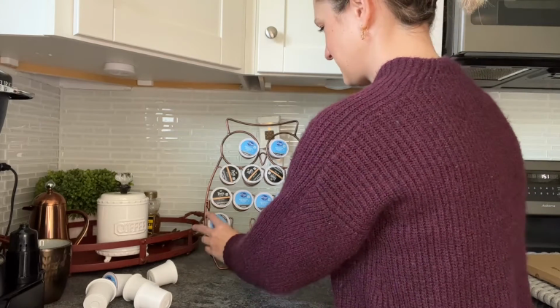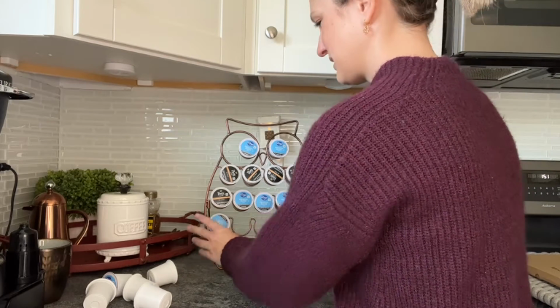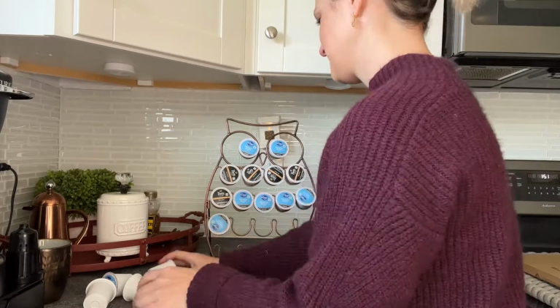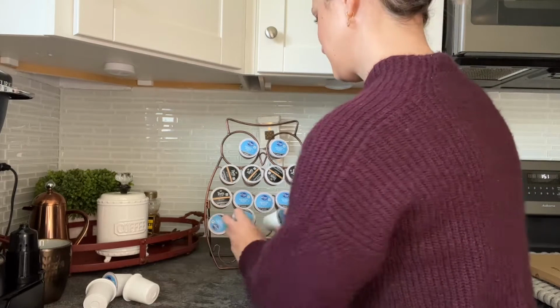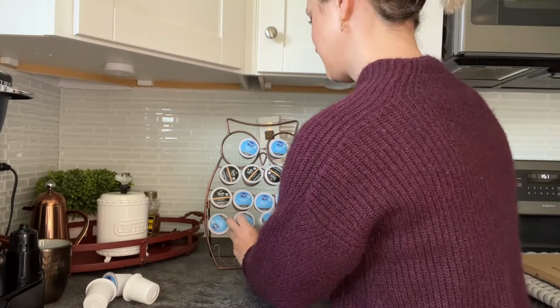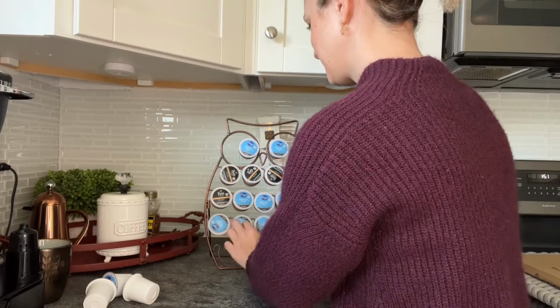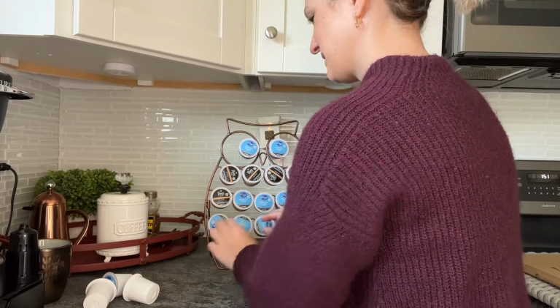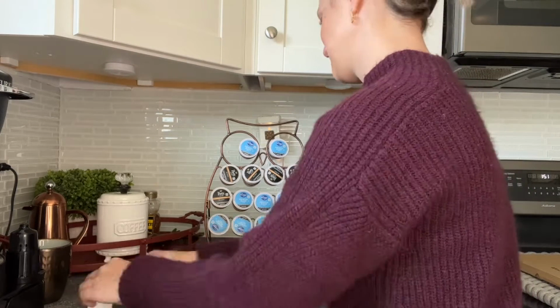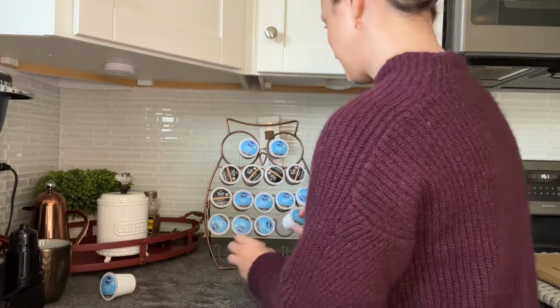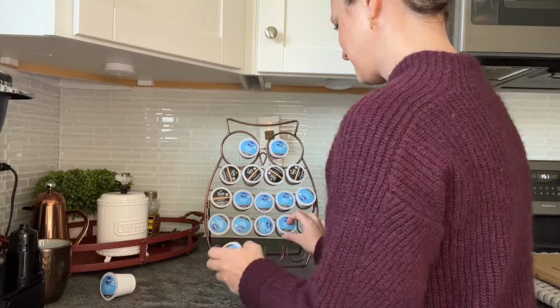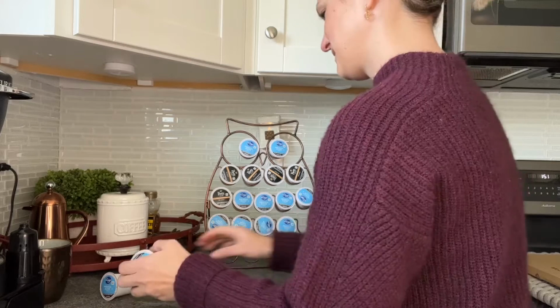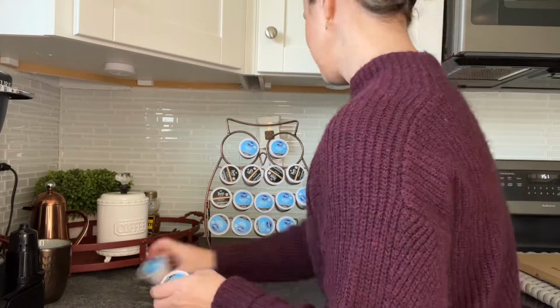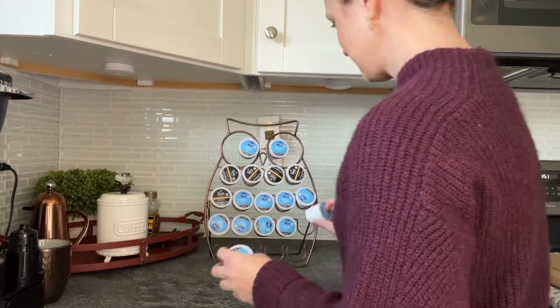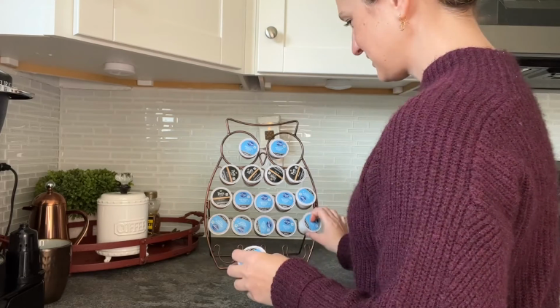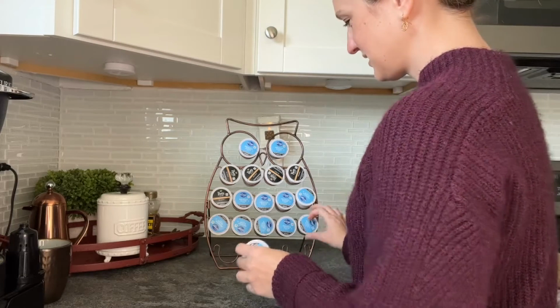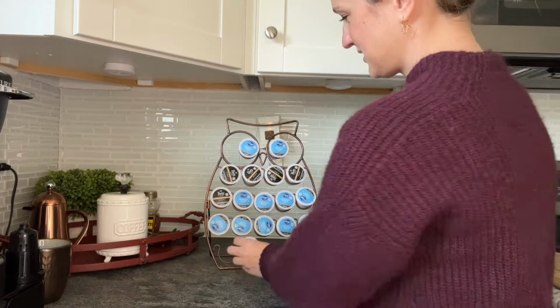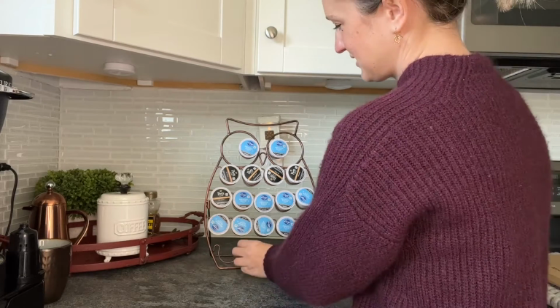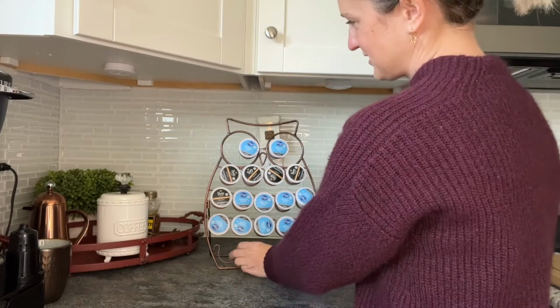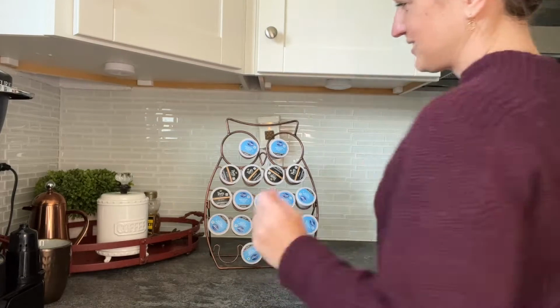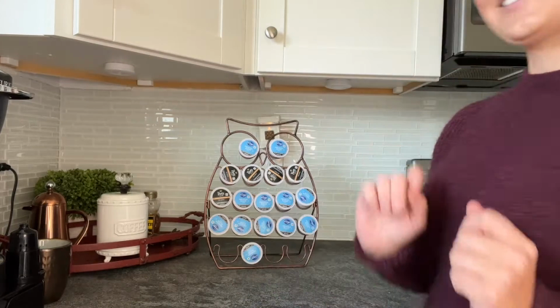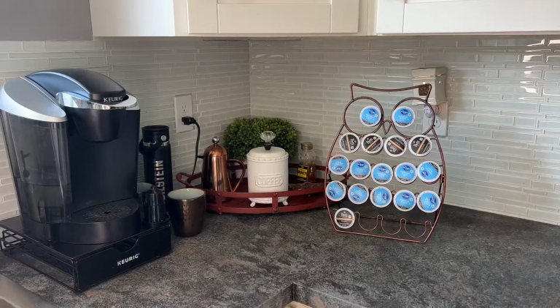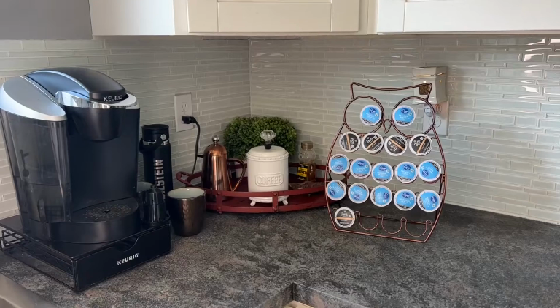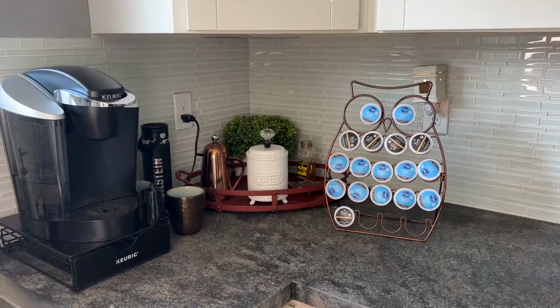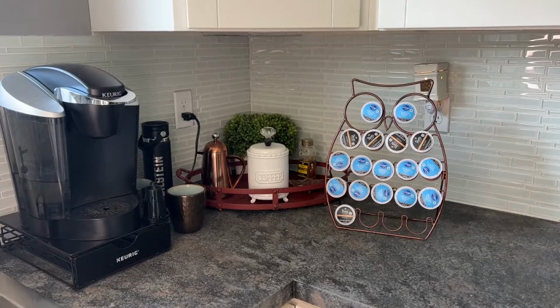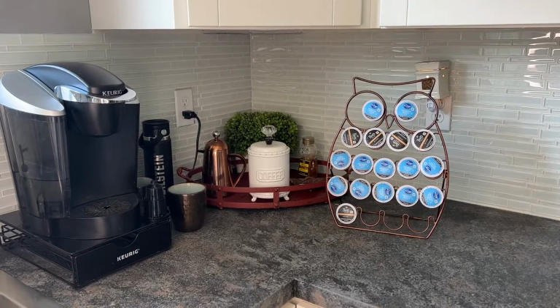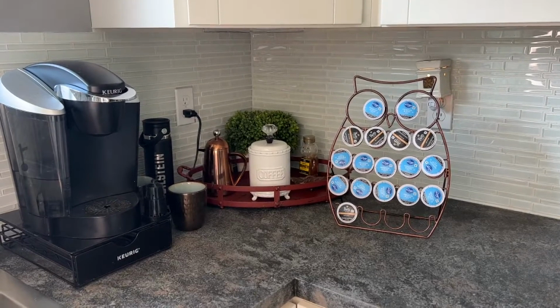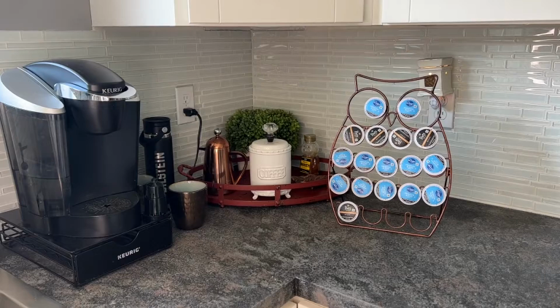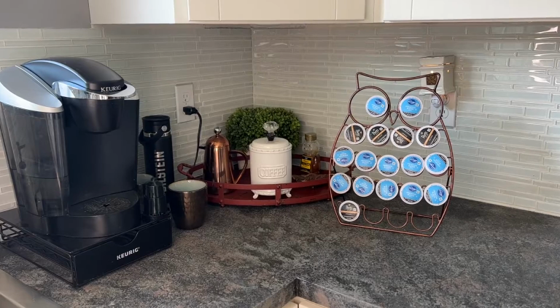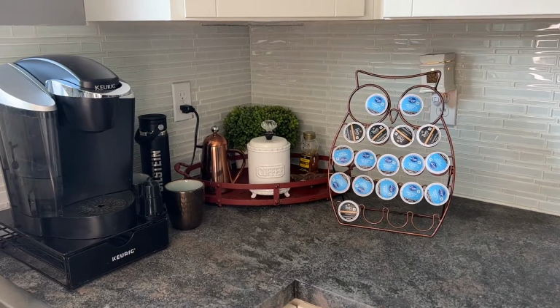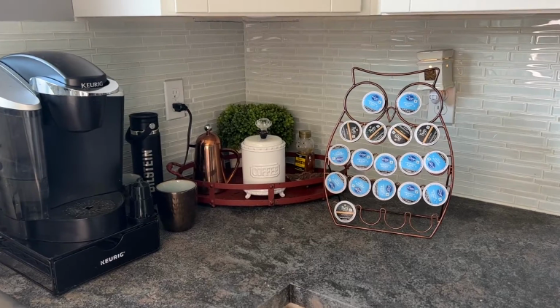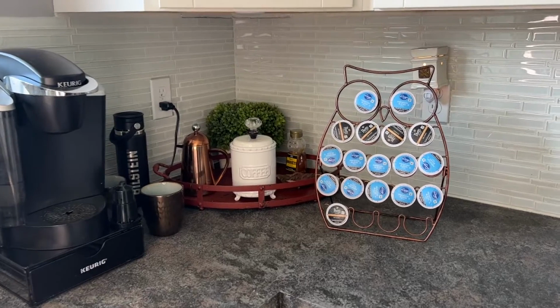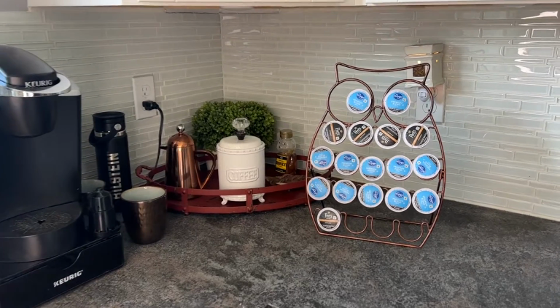As a coffee lover, I love any new unique creative way to display my coffee pods, and this OWL design is perfect for me, especially with this retro copper color.